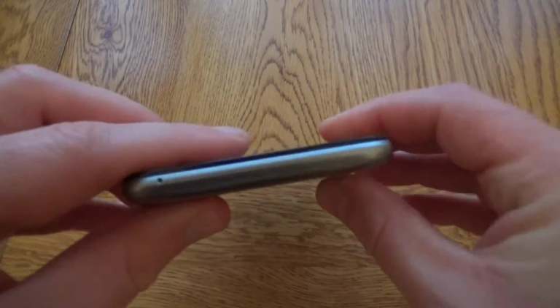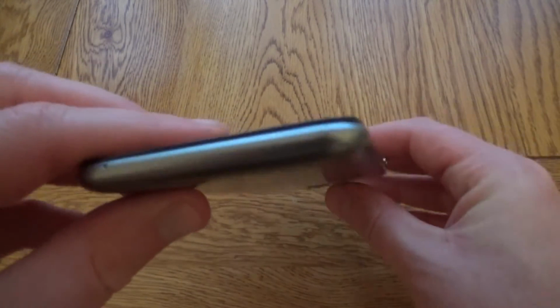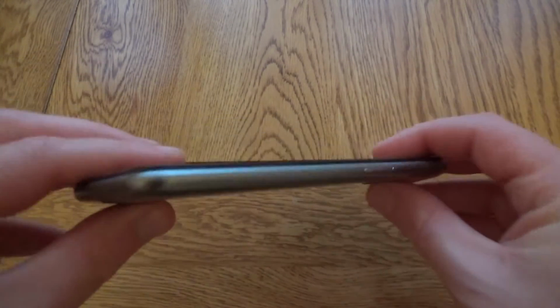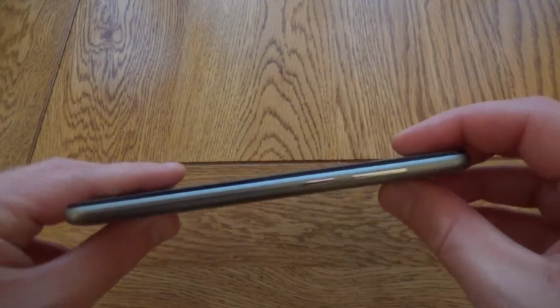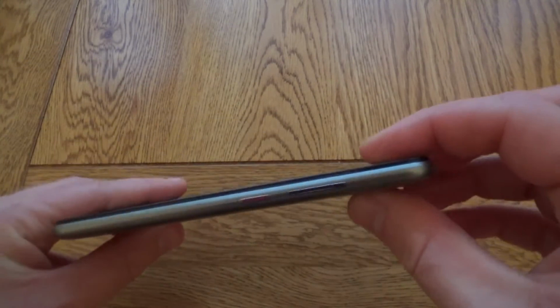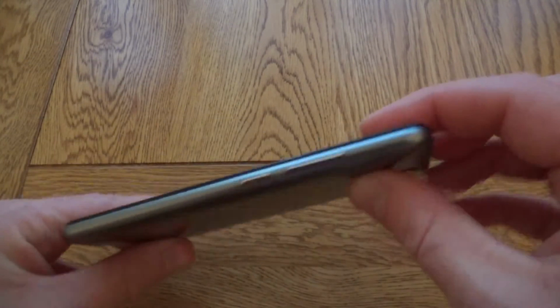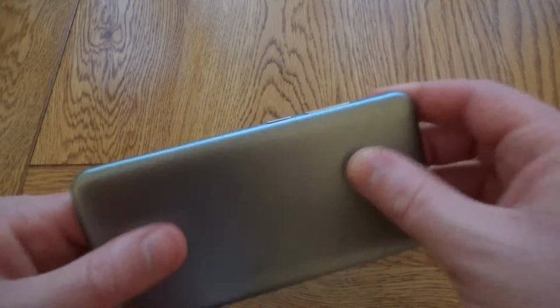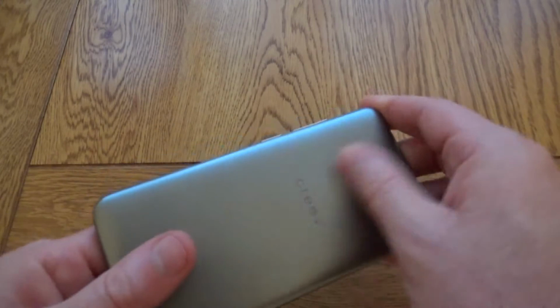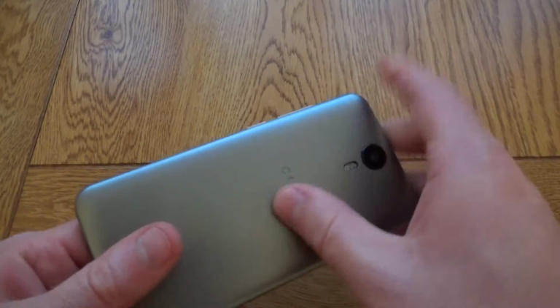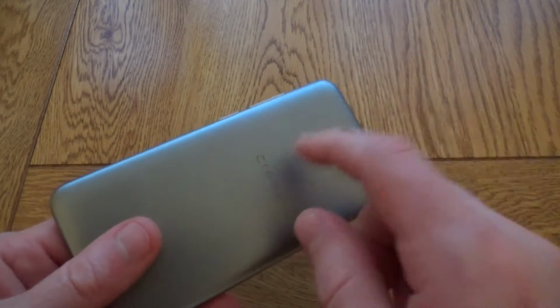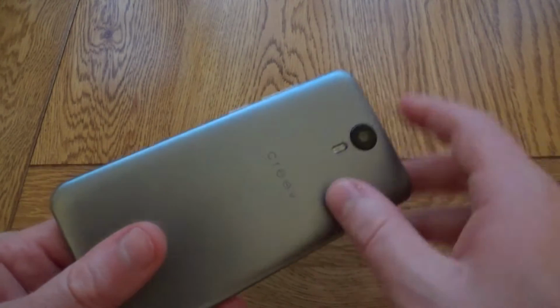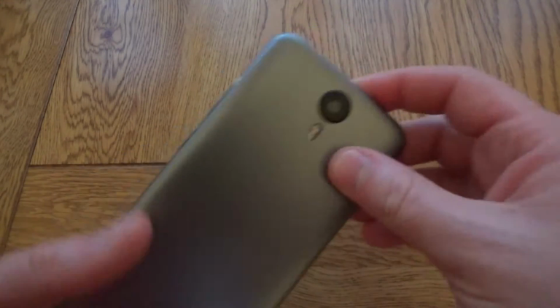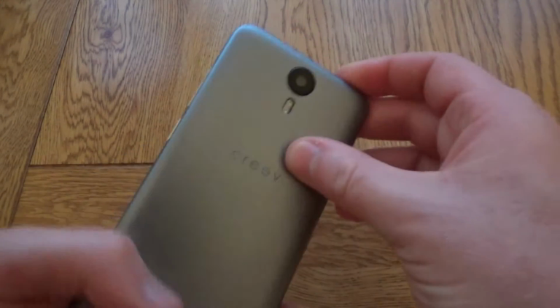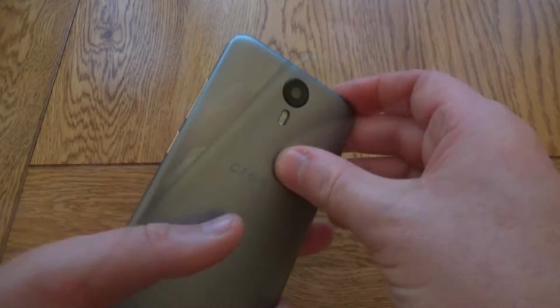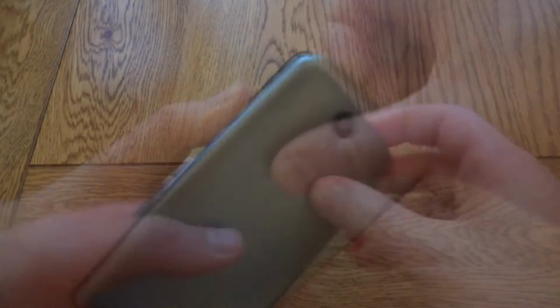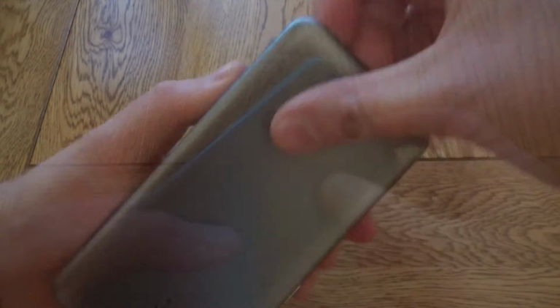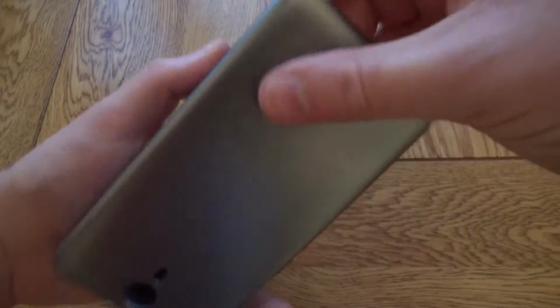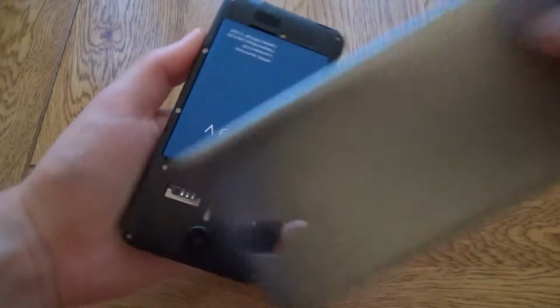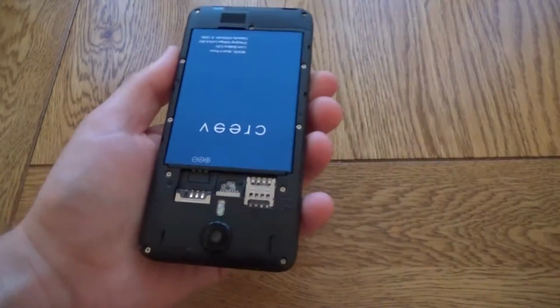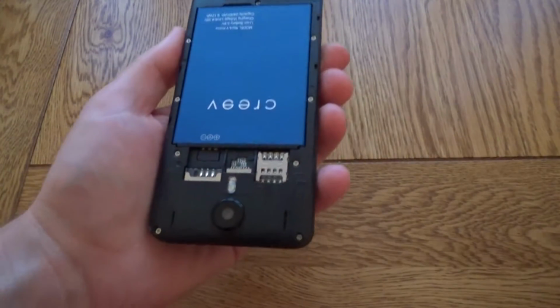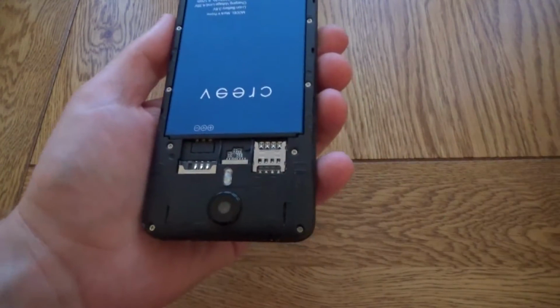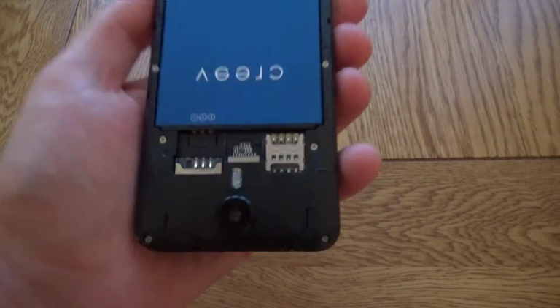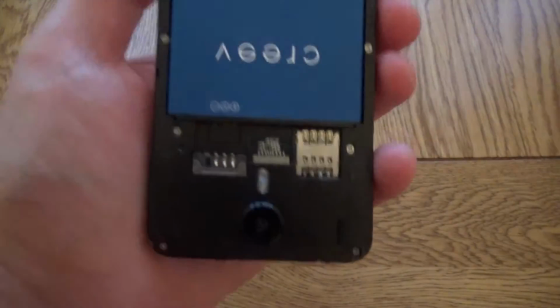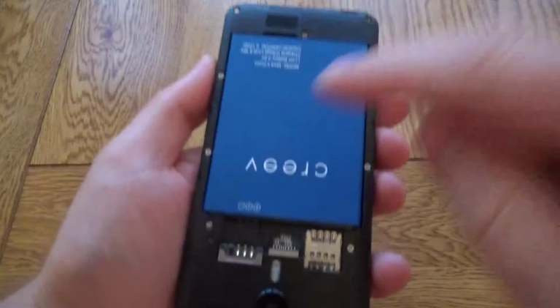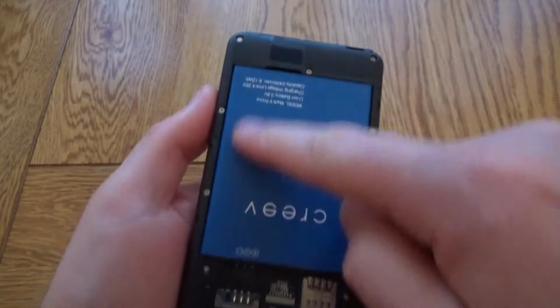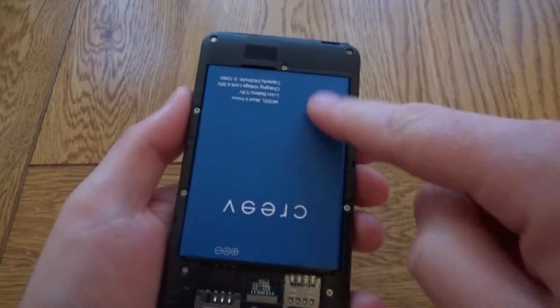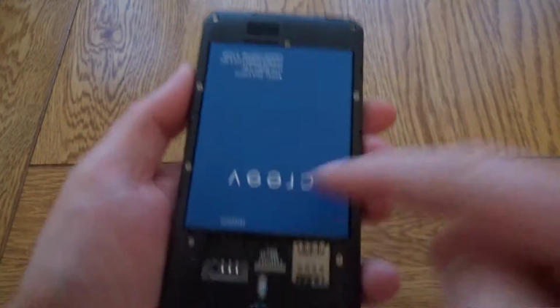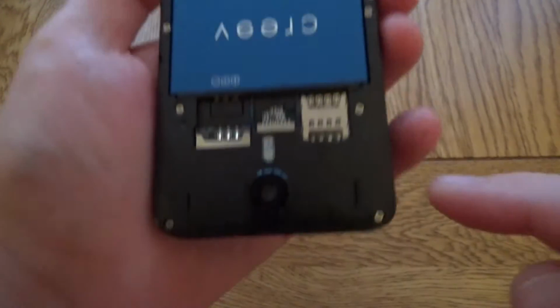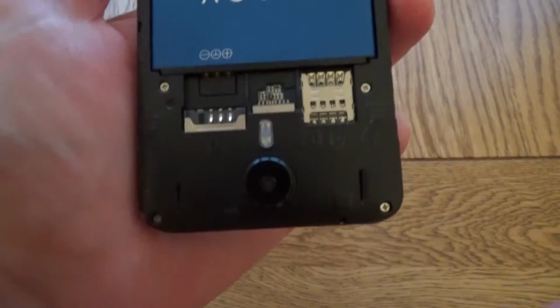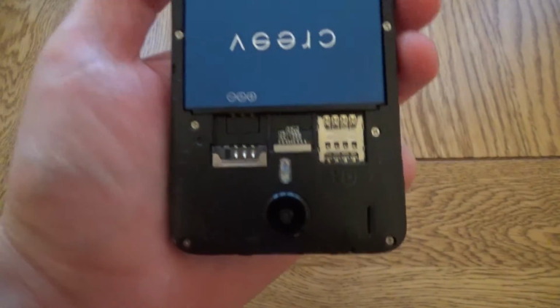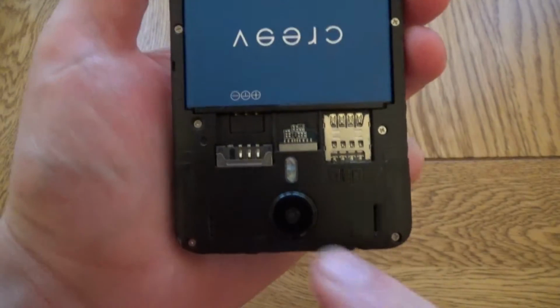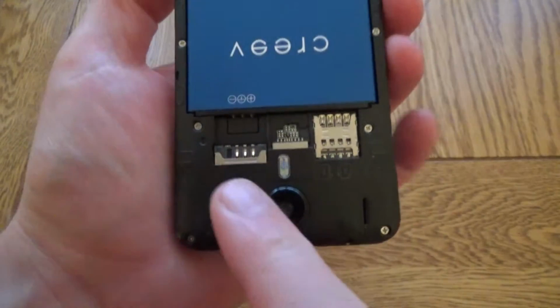There's nothing around the side, with the volume rocker and power button on the back. The plastic back is removable, and when you take it off you can see the battery. This is also where you pop in the SIM card.